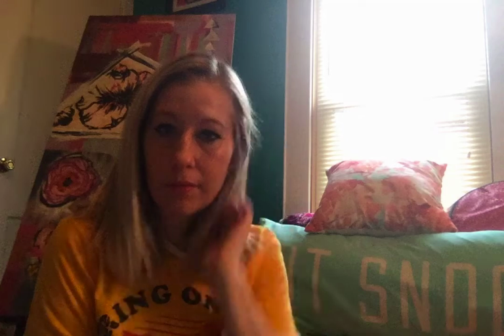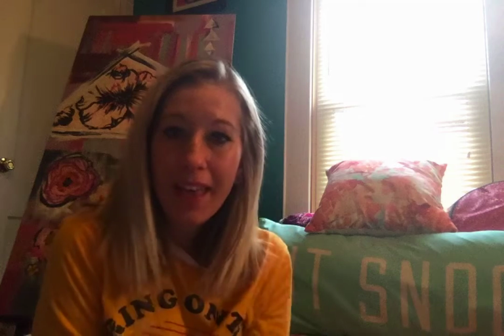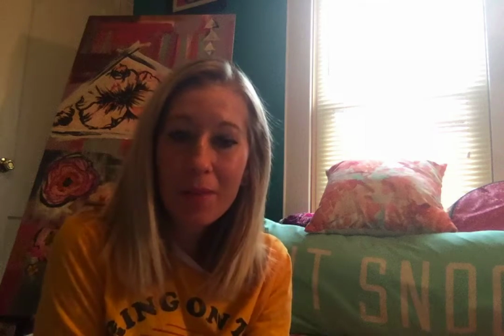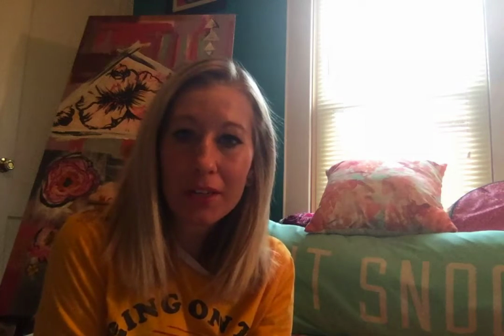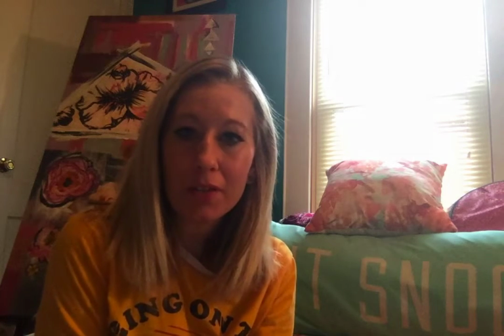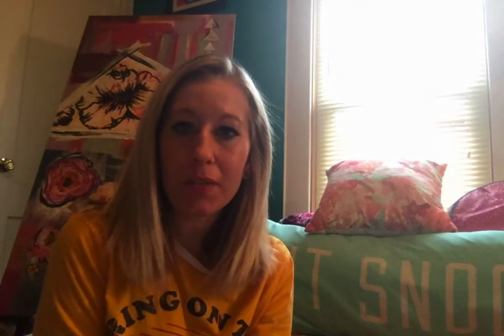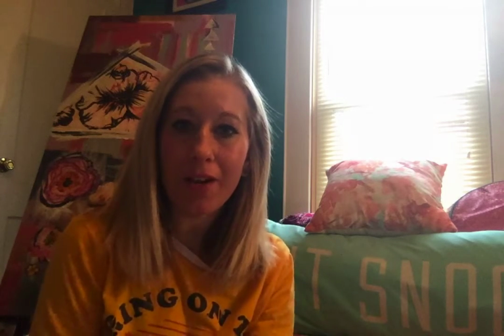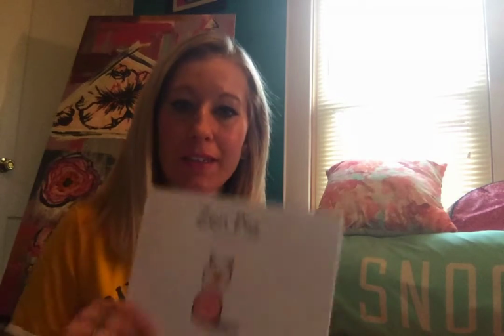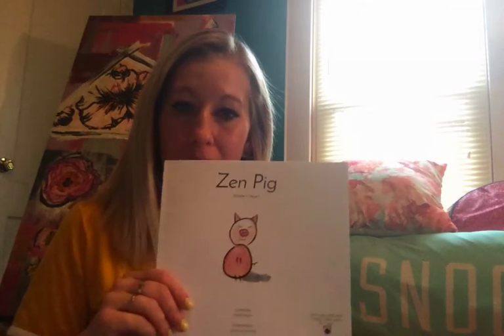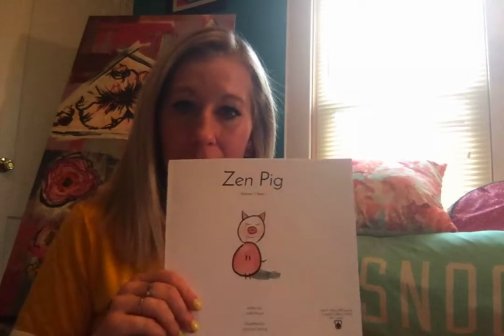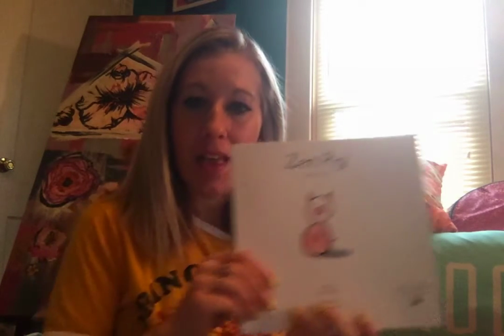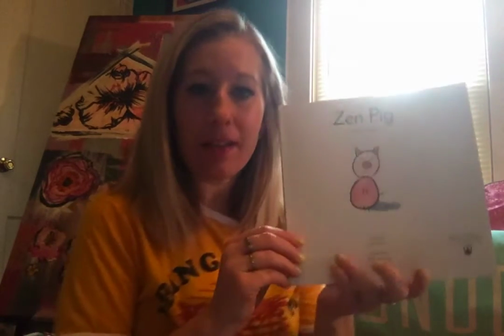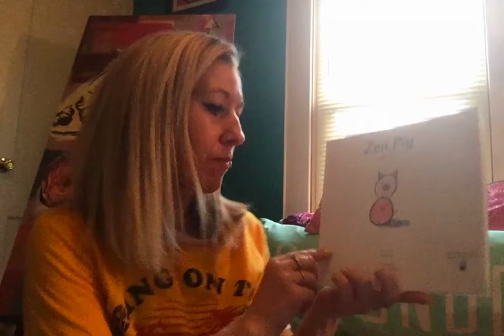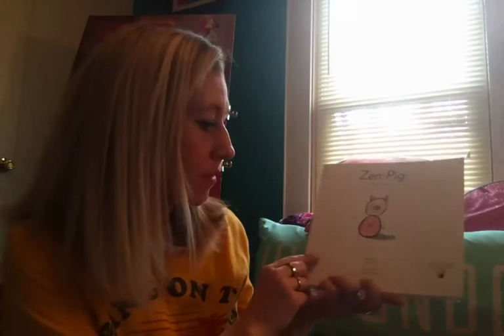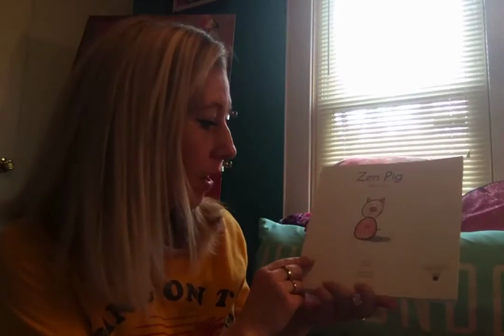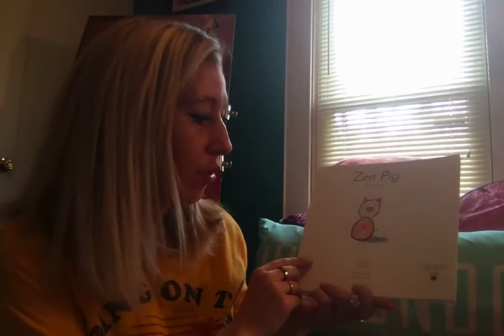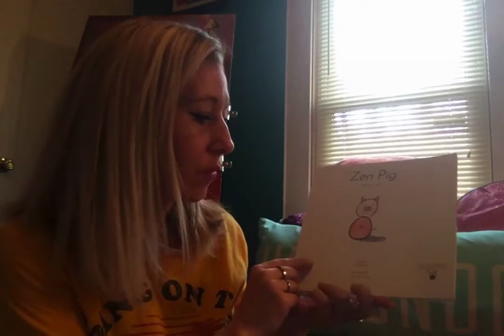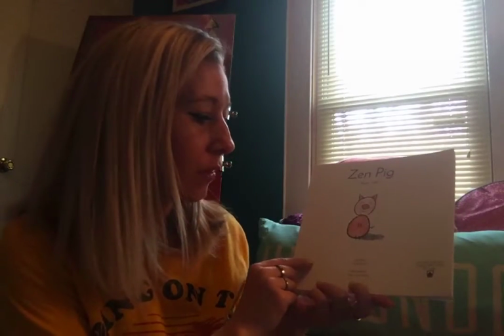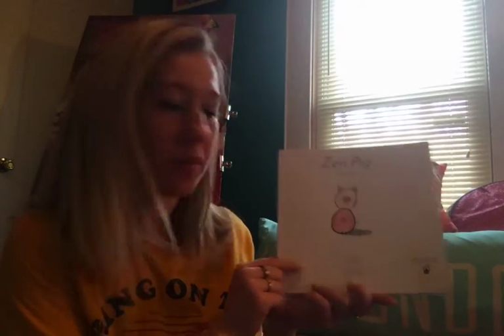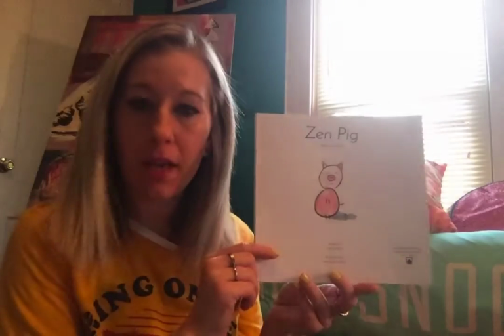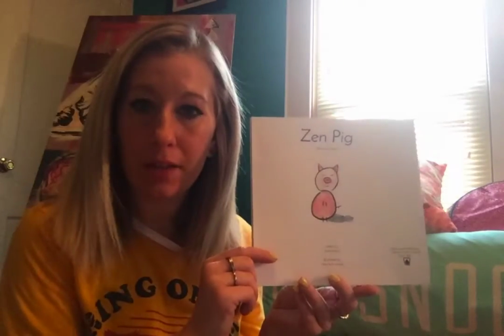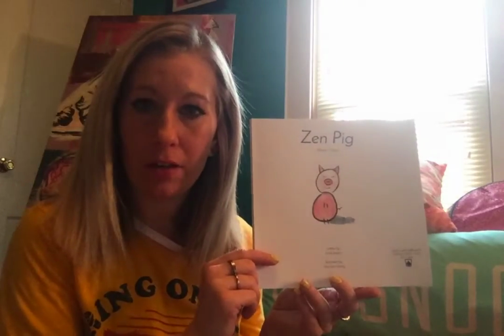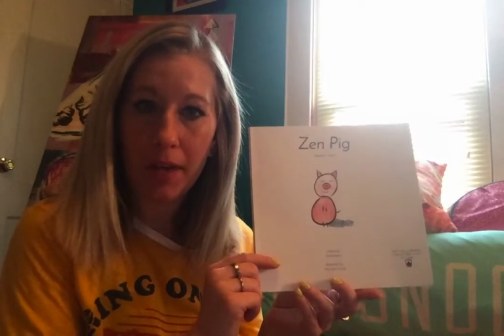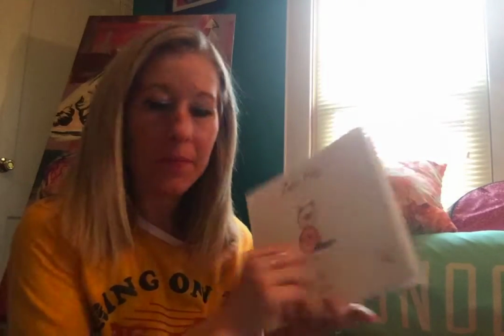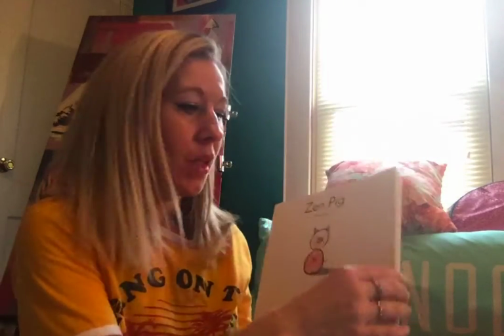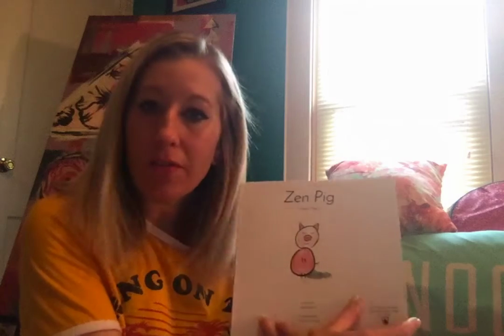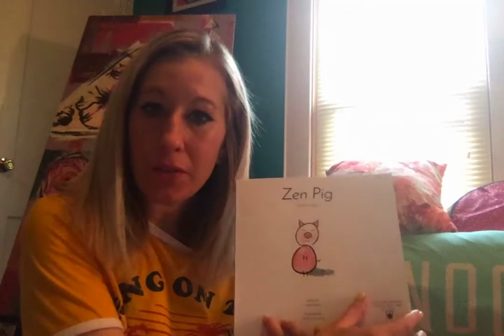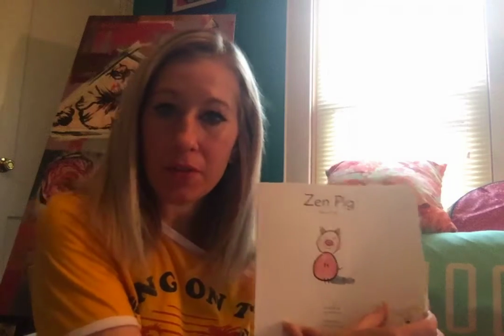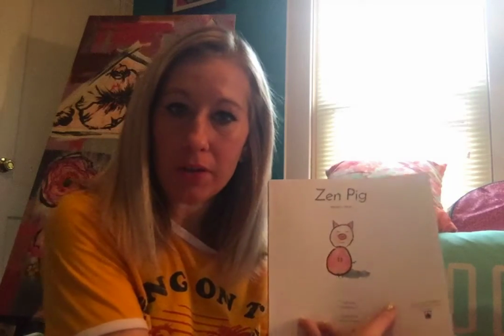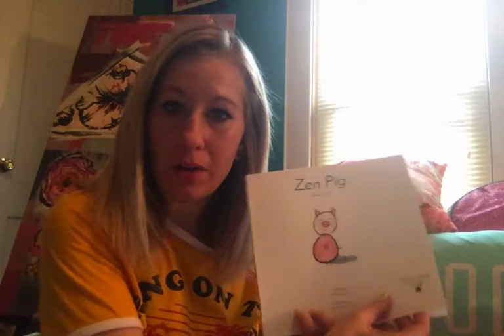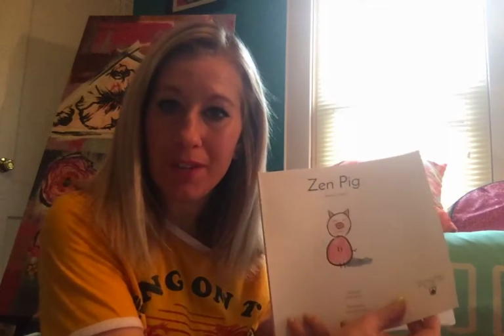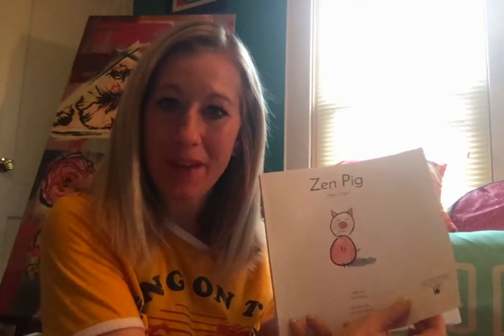Hey! I'm going to read a story to you today called Zen Pig. Zen Pig is by Mark Brown and illustrated by Amy Lynn Larwig. After the story I'm going to show you how to draw a cute little pig.